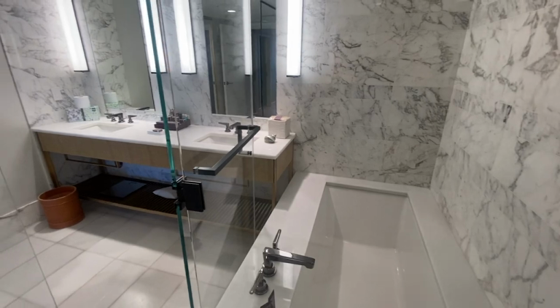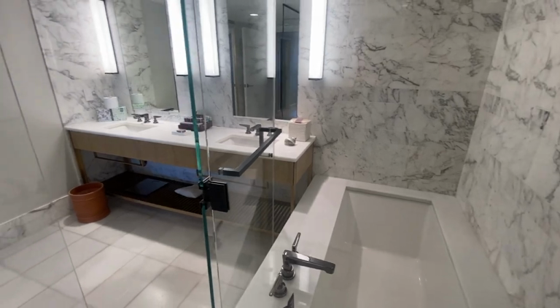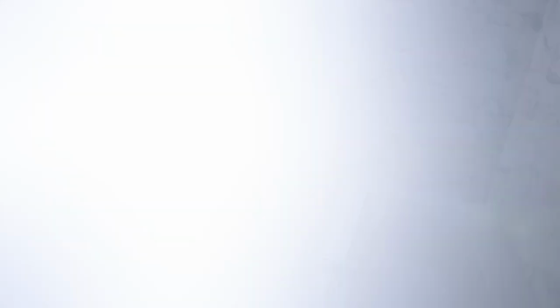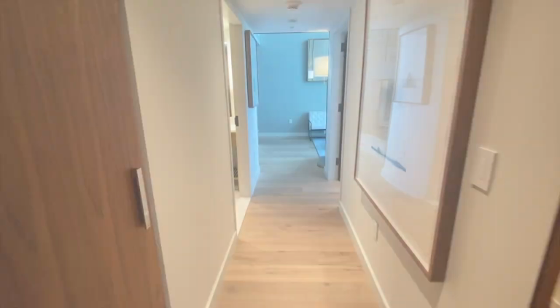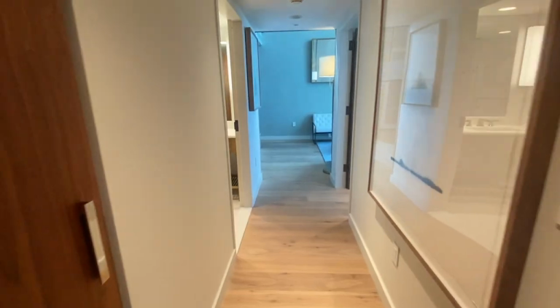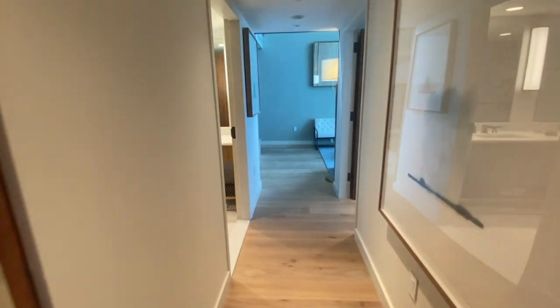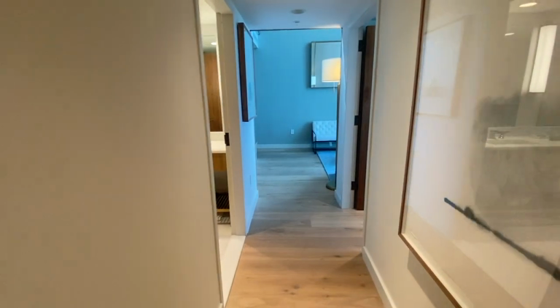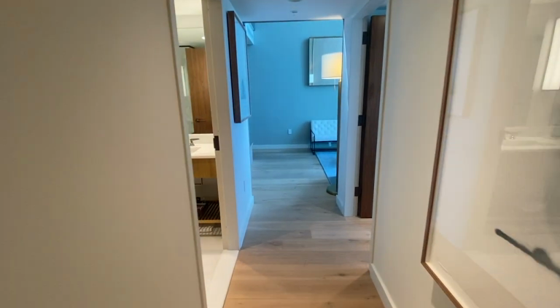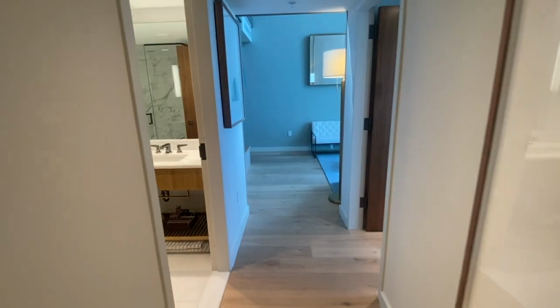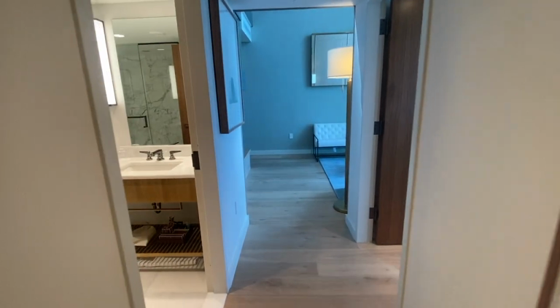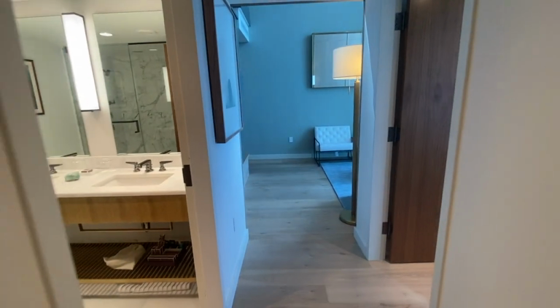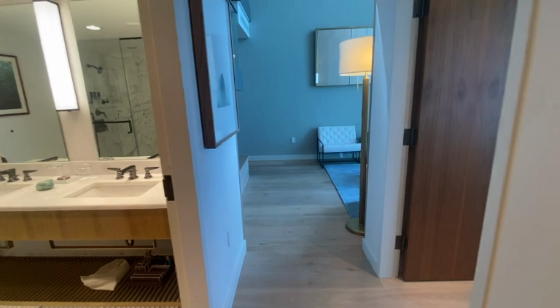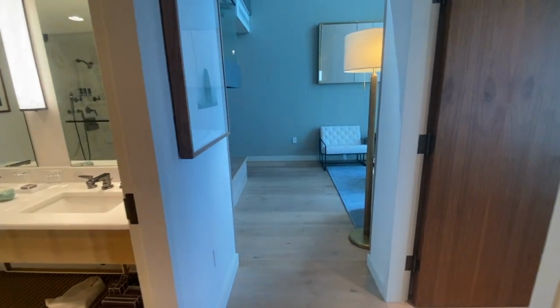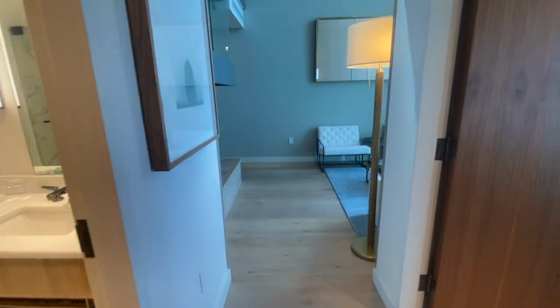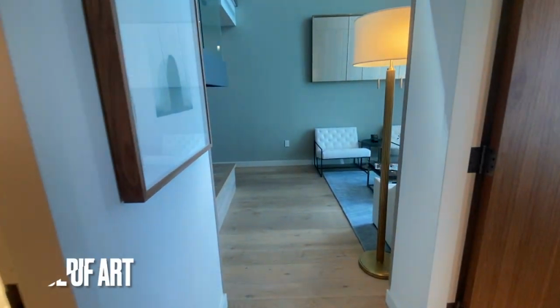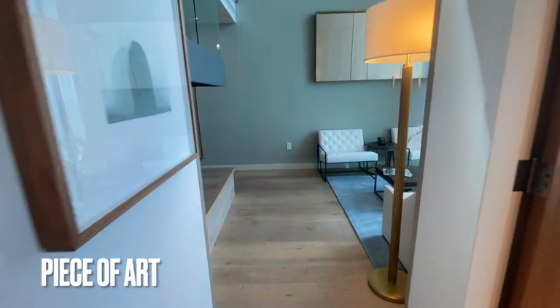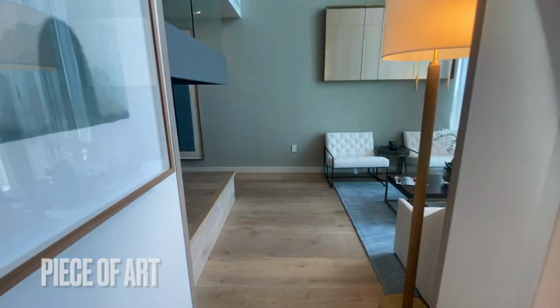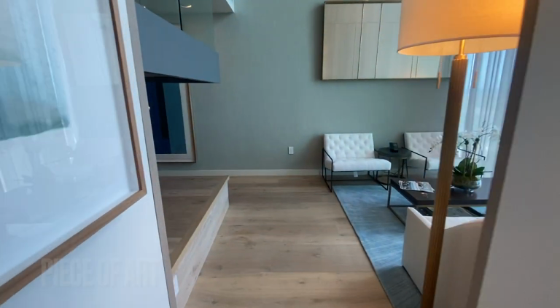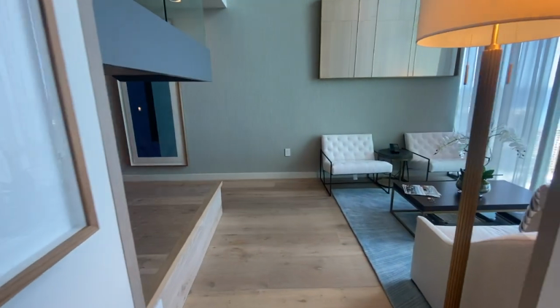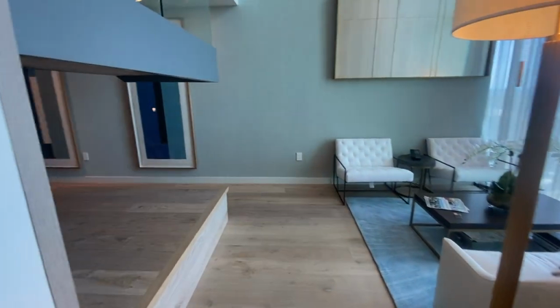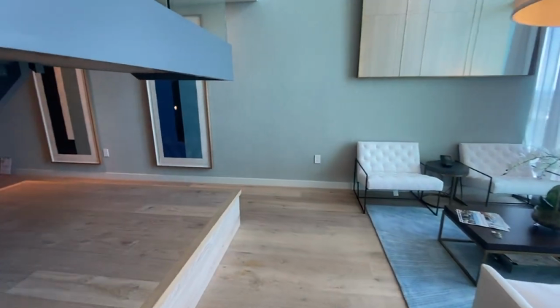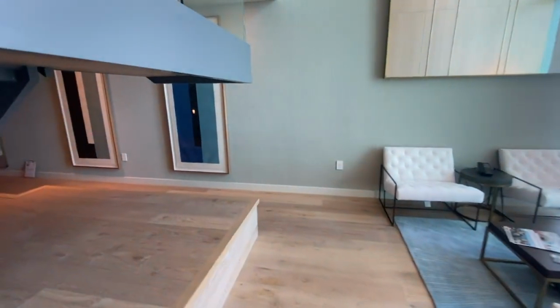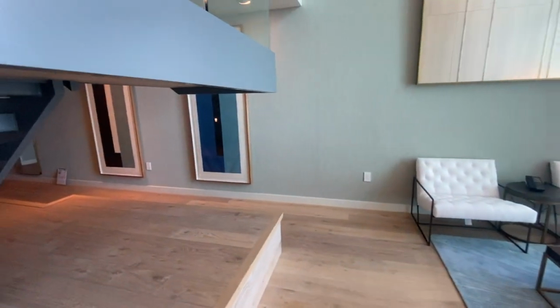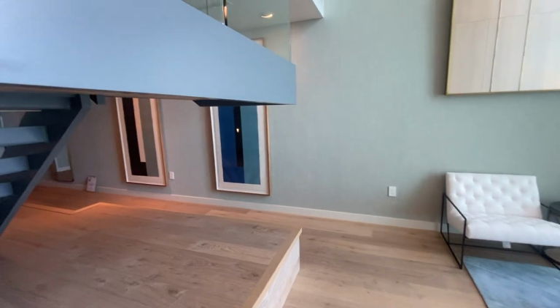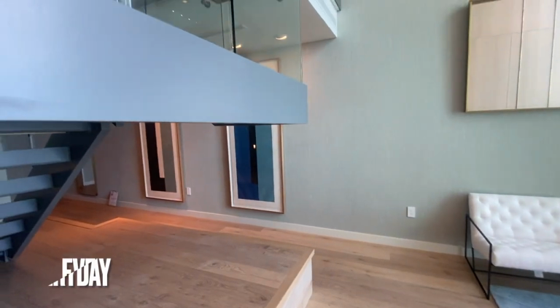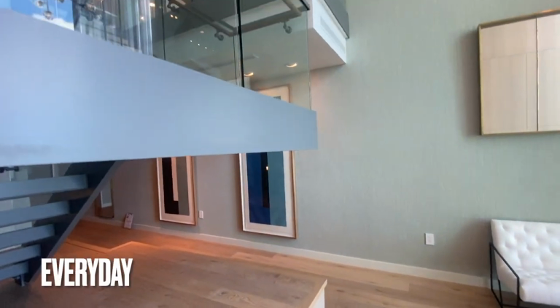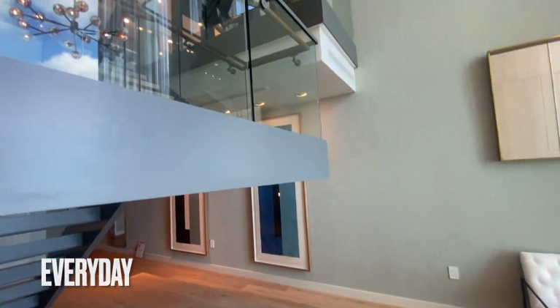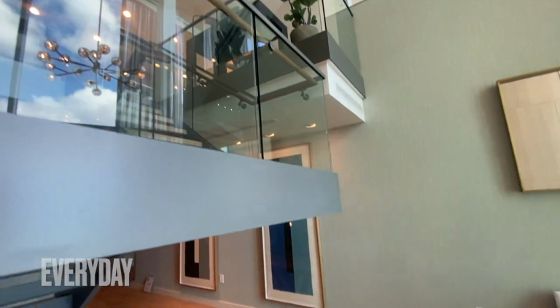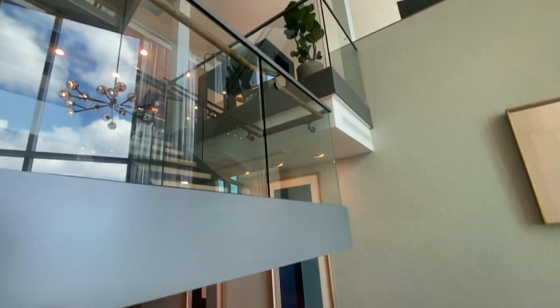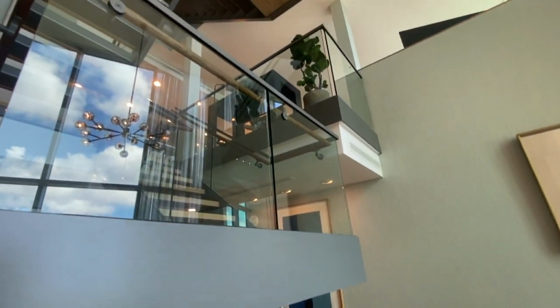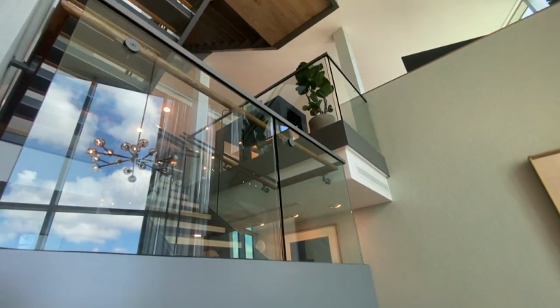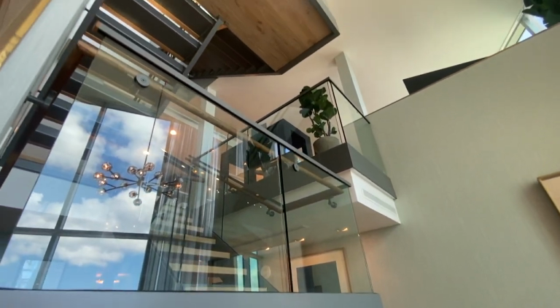When you buy a penthouse suite like this, you're not just getting a penthouse and a luxurious condo — you're buying a piece of art. You're getting a sculpture that you get to experience and live in every day, and all of that in the heart of beautiful Waikiki.